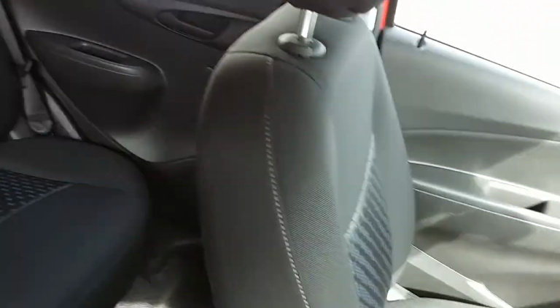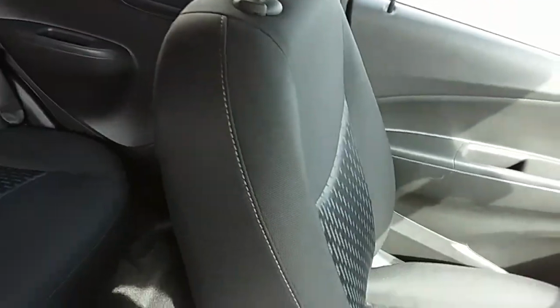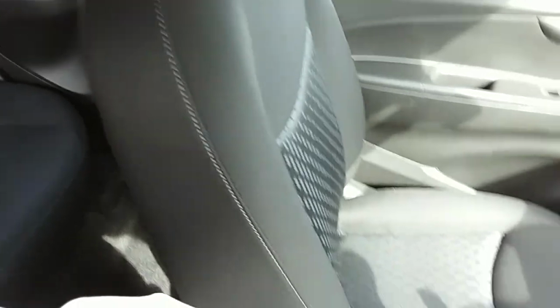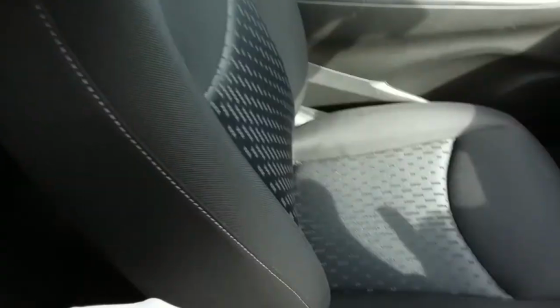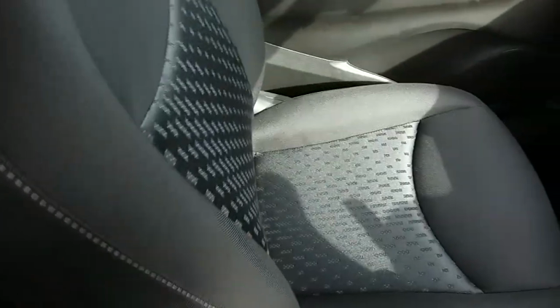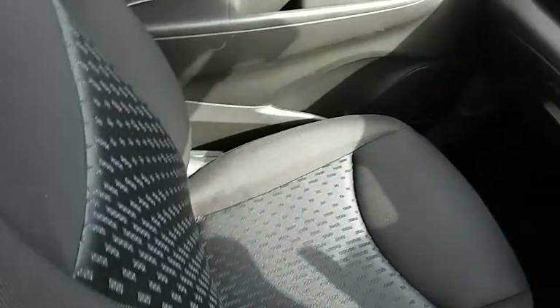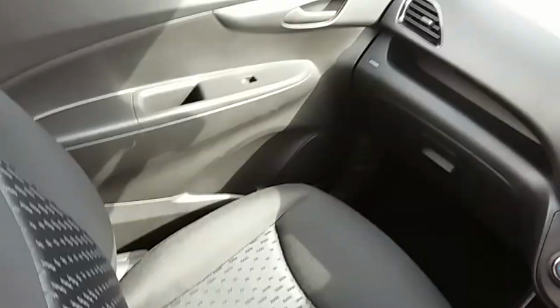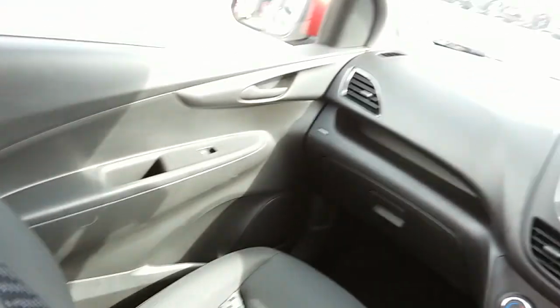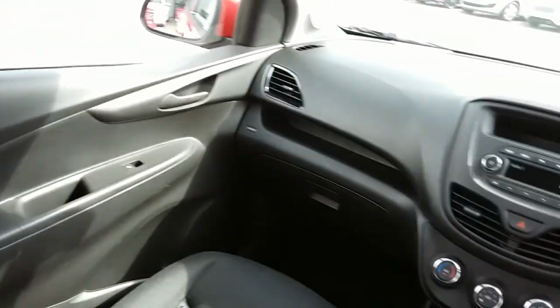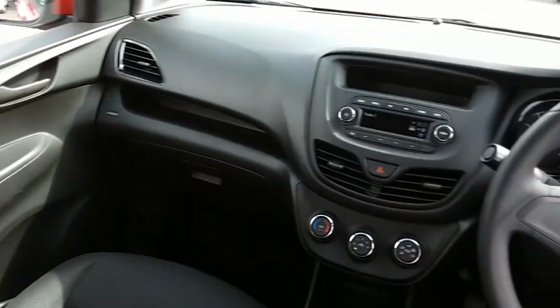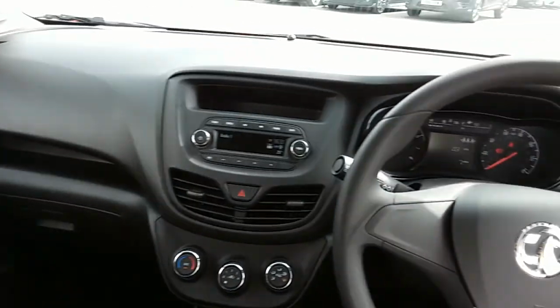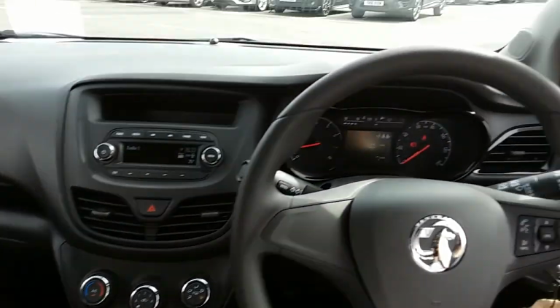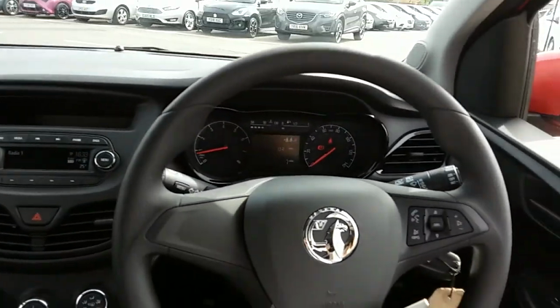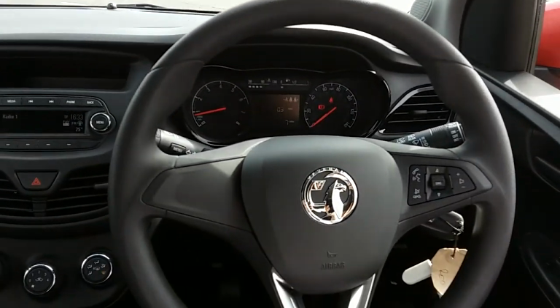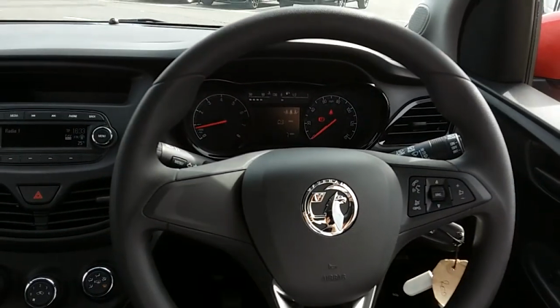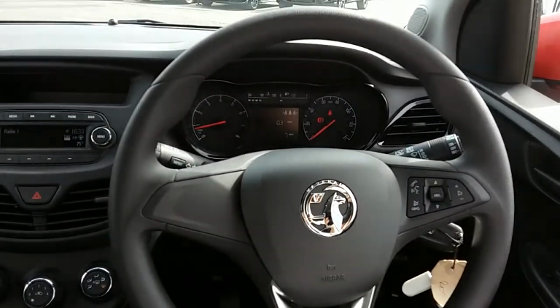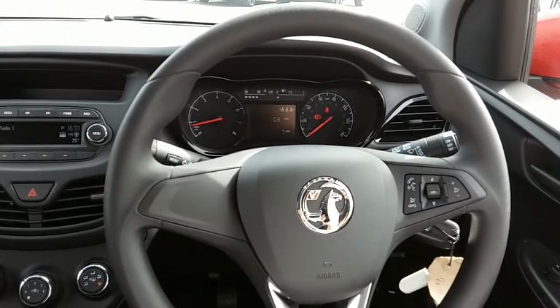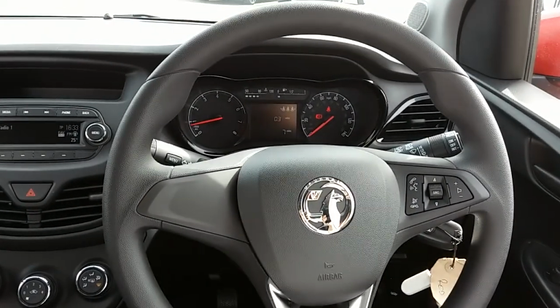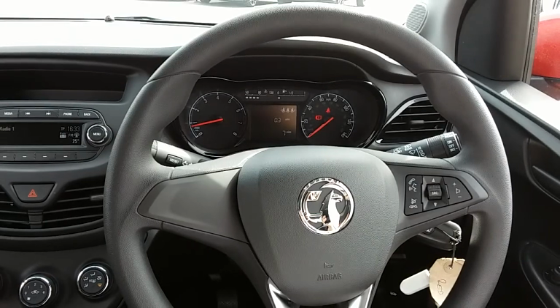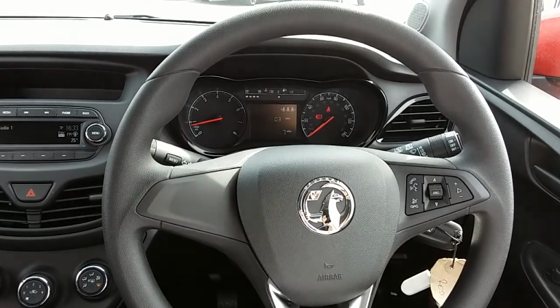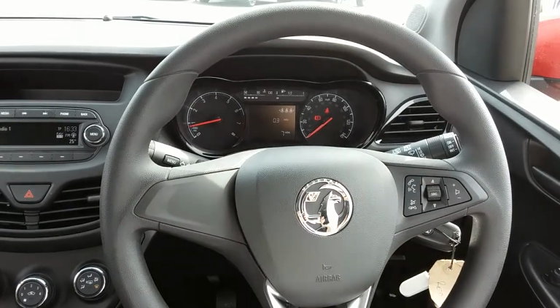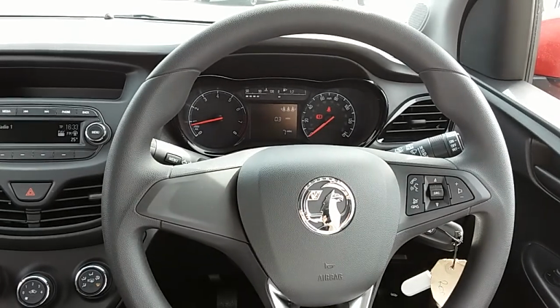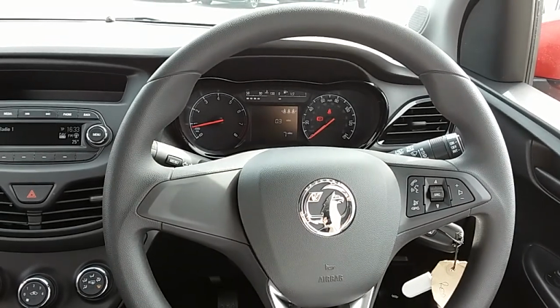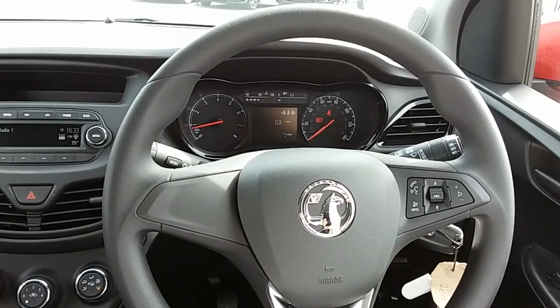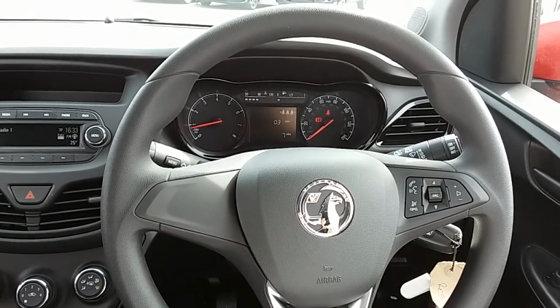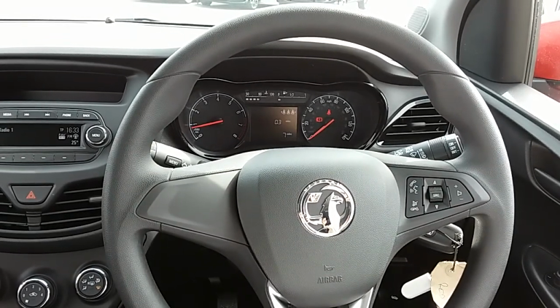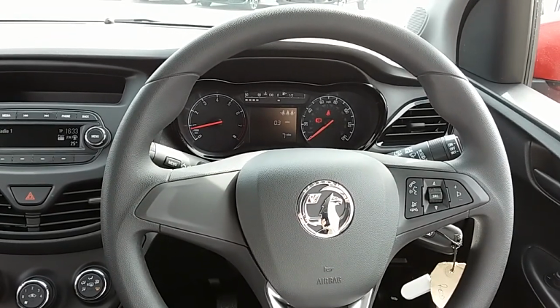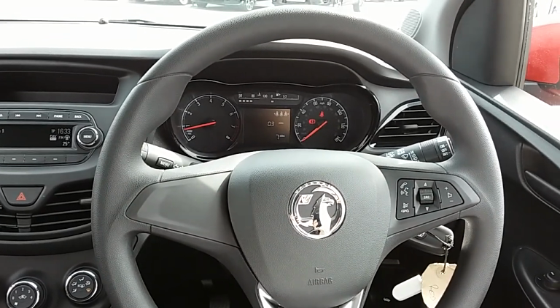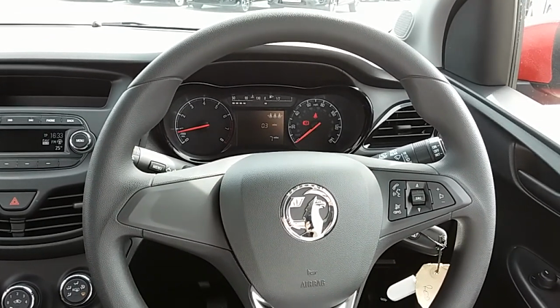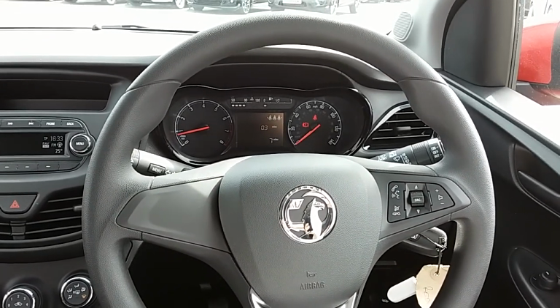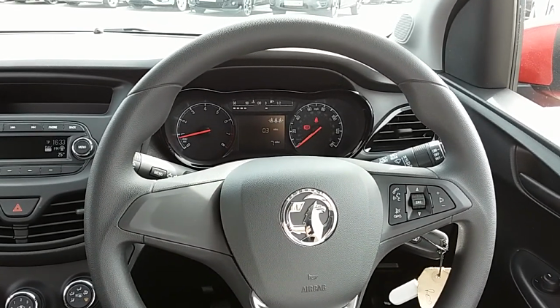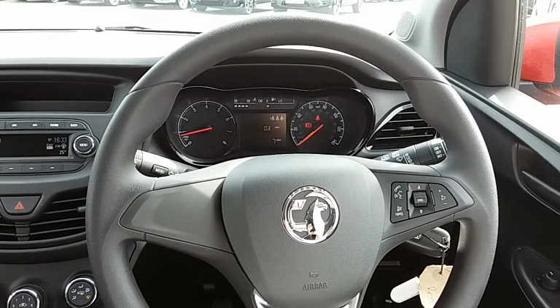If you'd like any more information on this car or you'd like to come and view it for yourself, just give us a quick visit in our showroom which is on Saville Street in Sheffield. Thanks for watching.